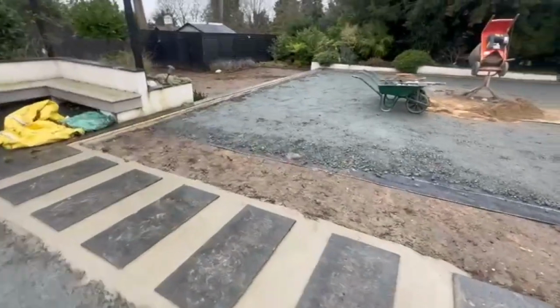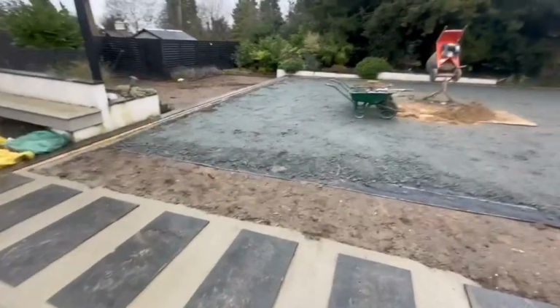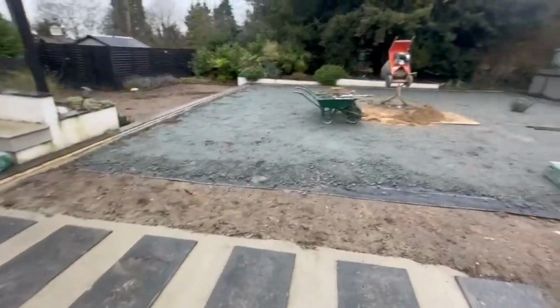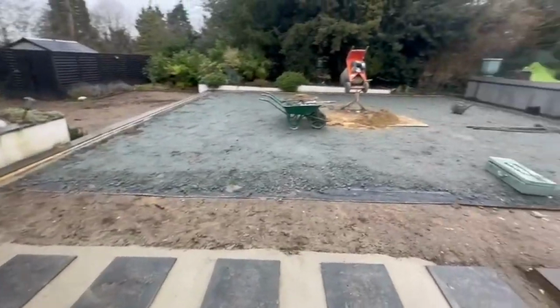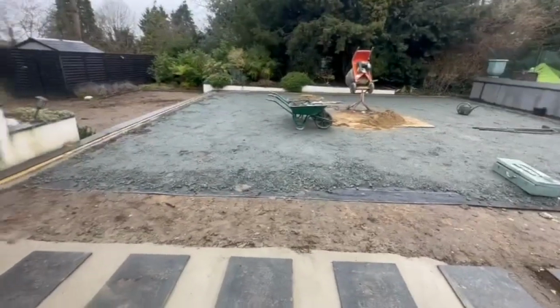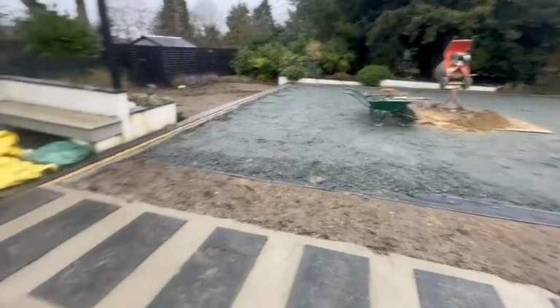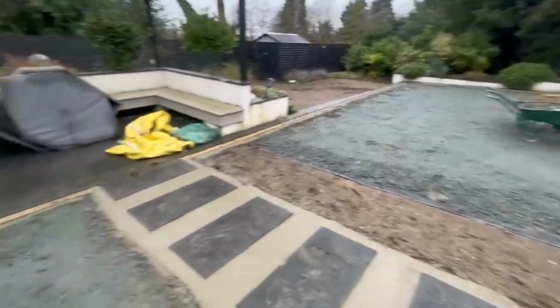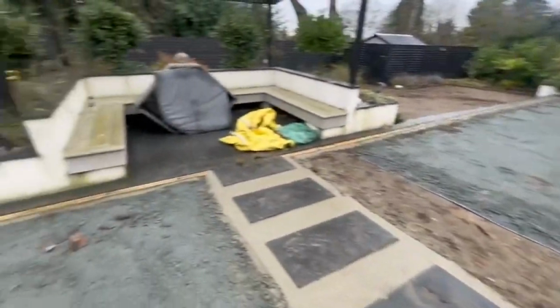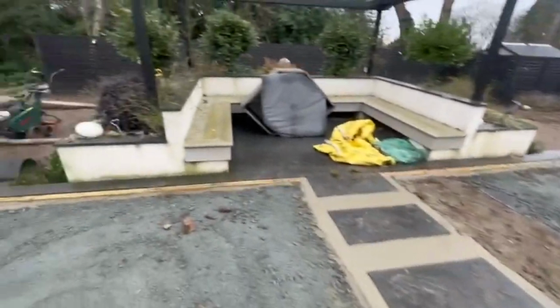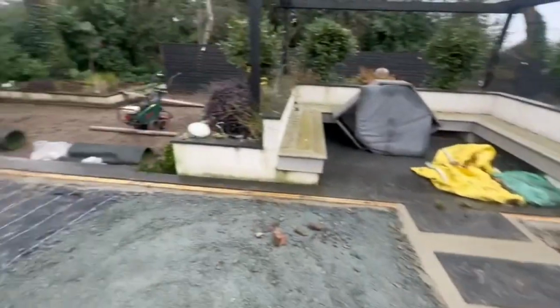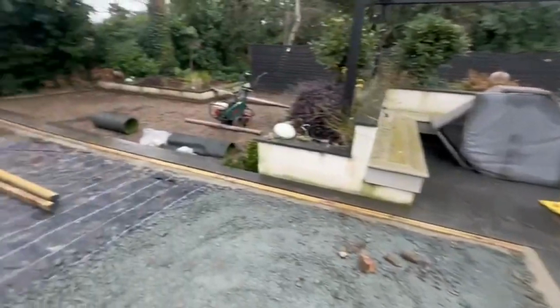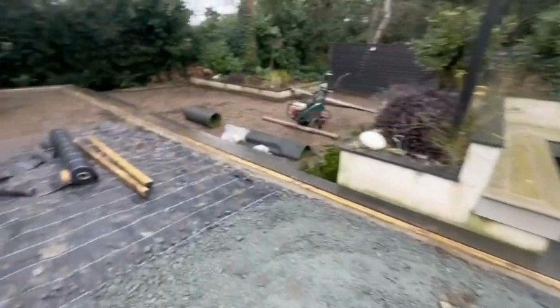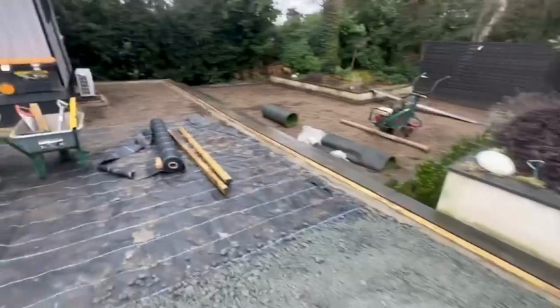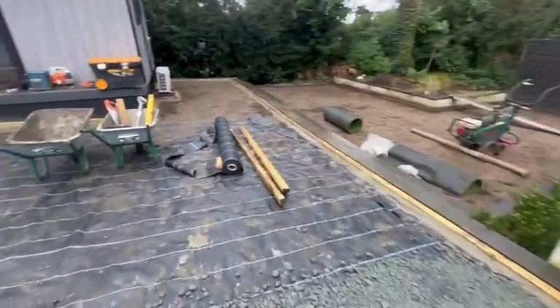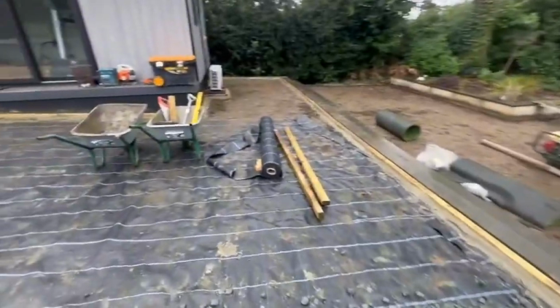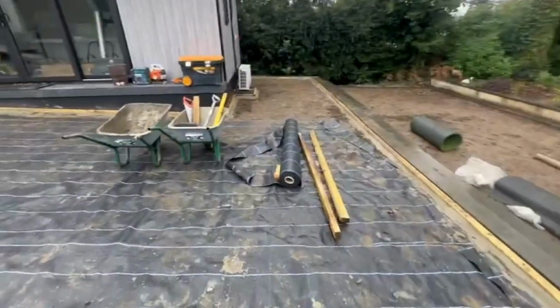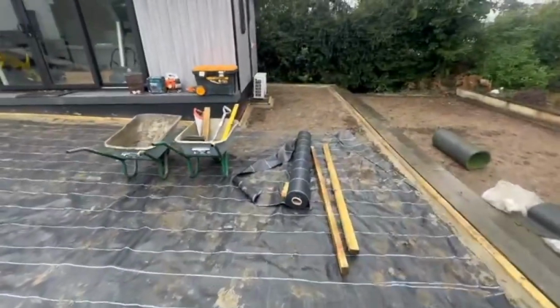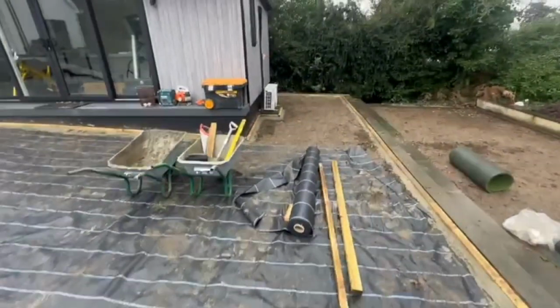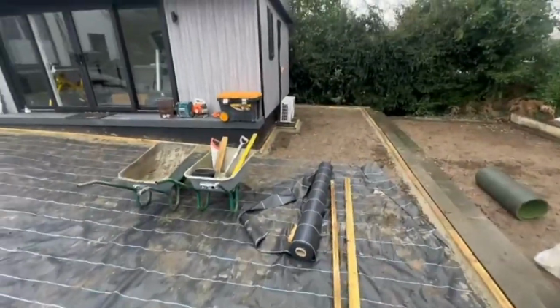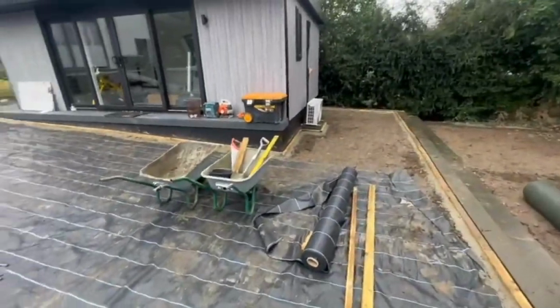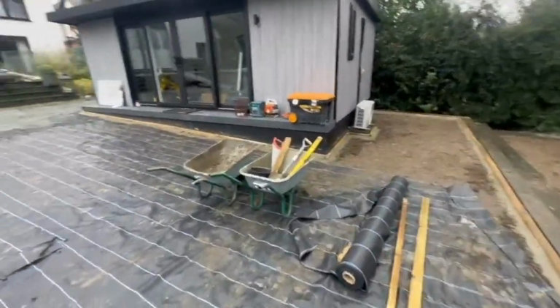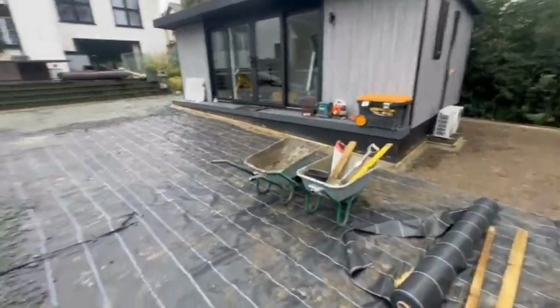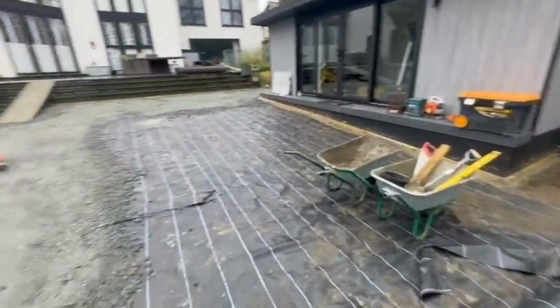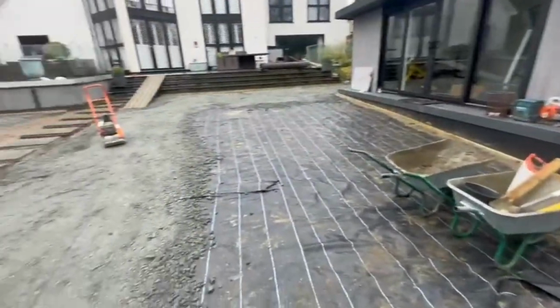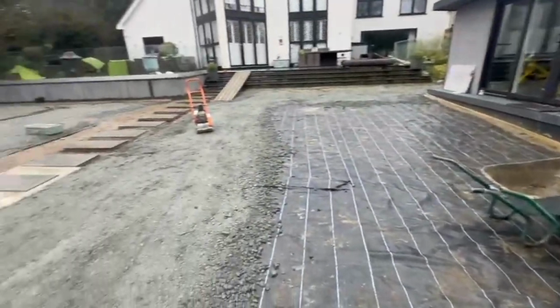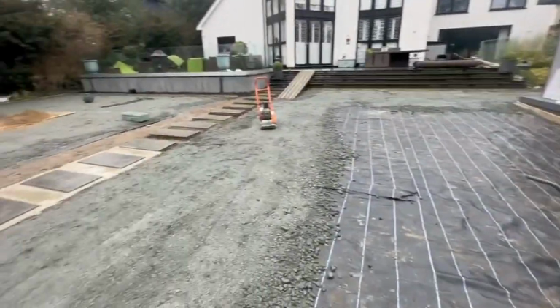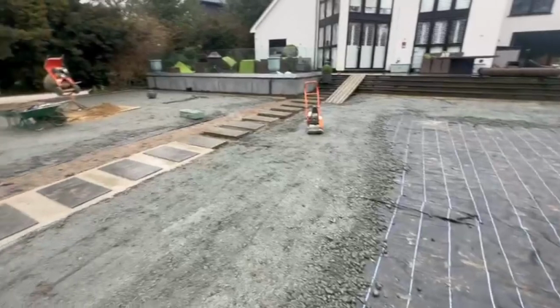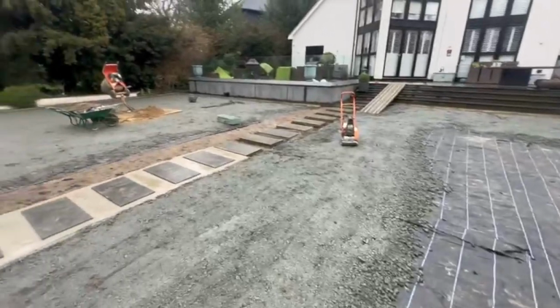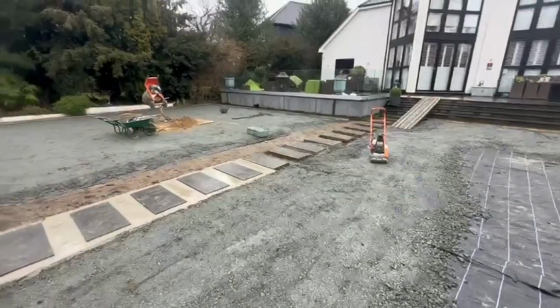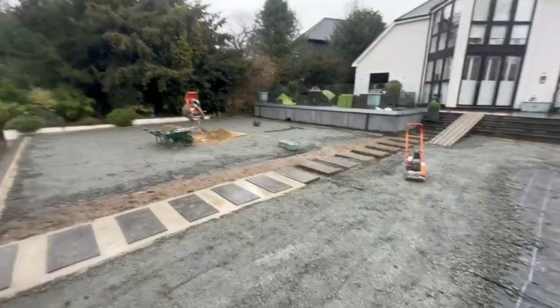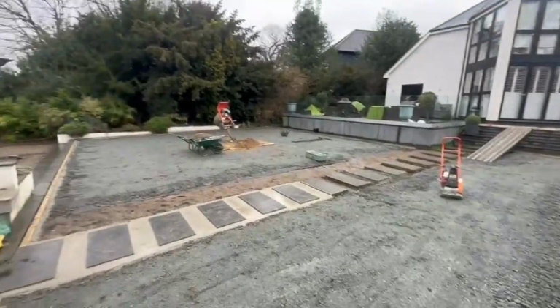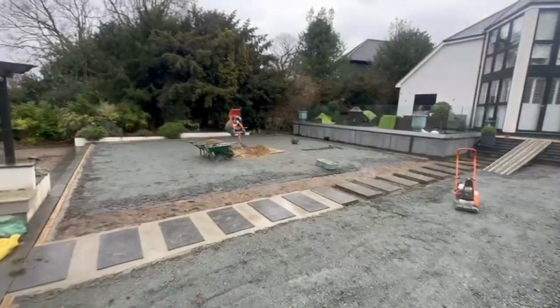We then dropped 50 tonnes of aggregates across the whole area. This was compacted in using a wacker plate to create a nice solid base.